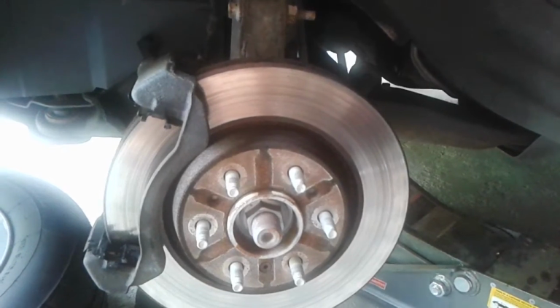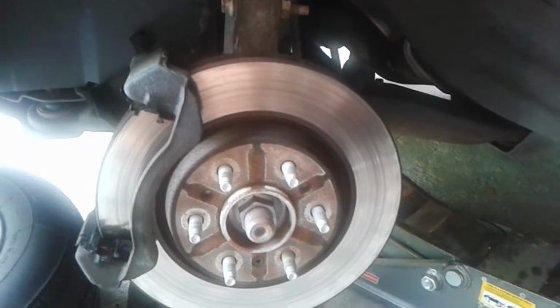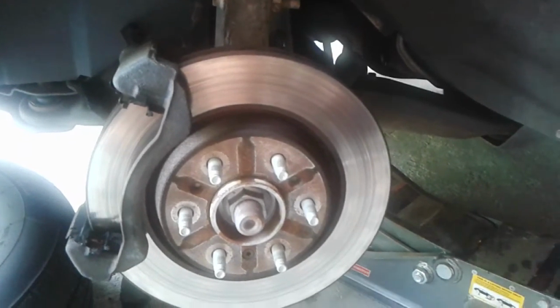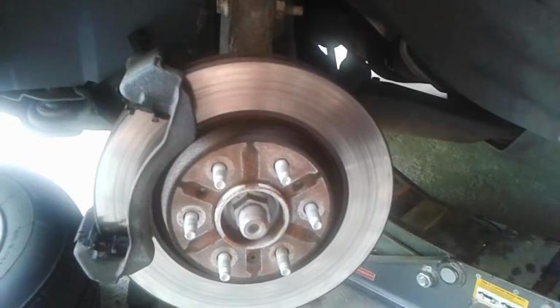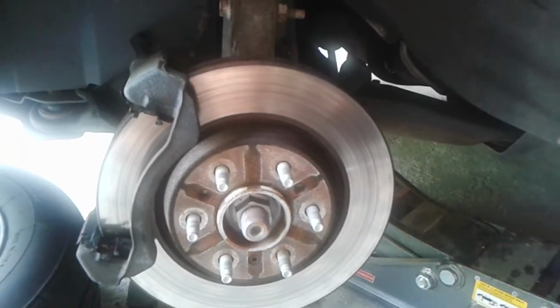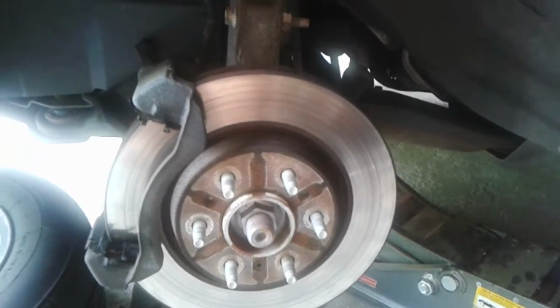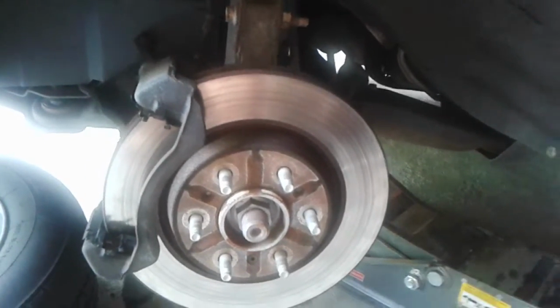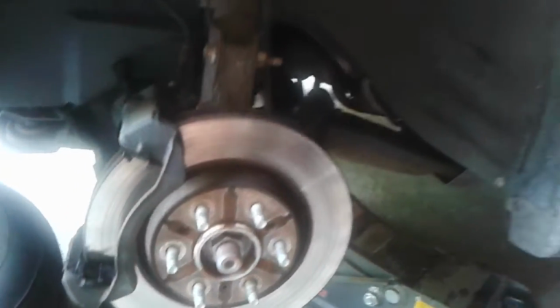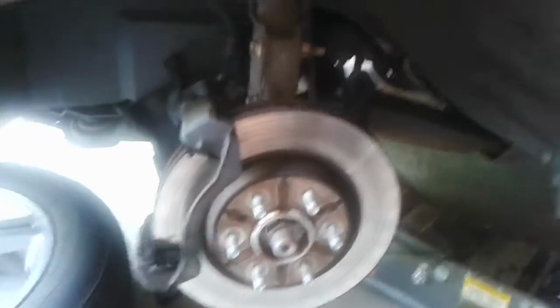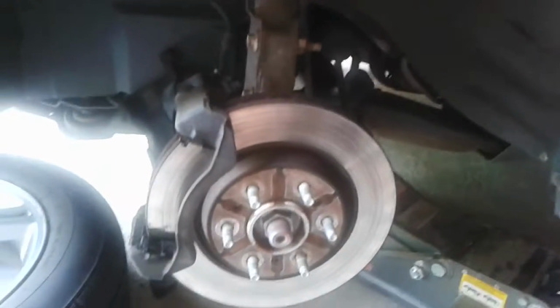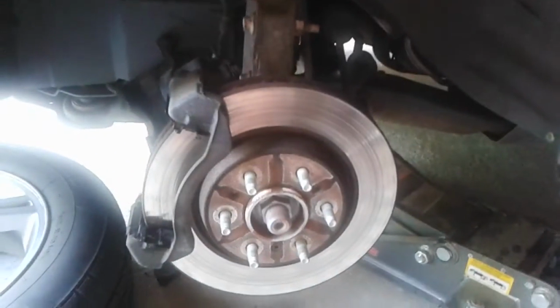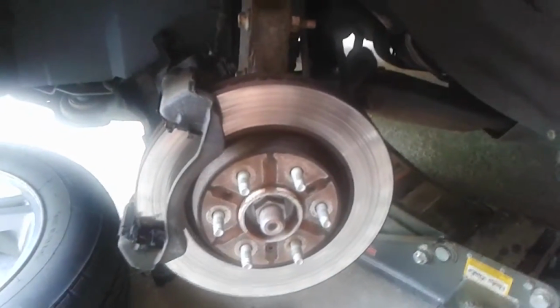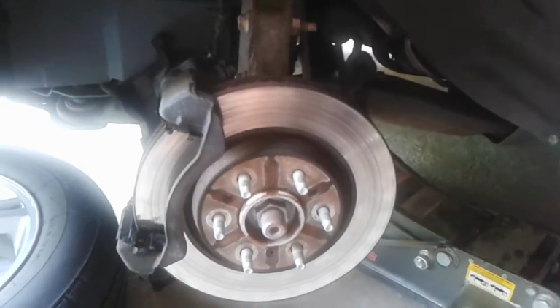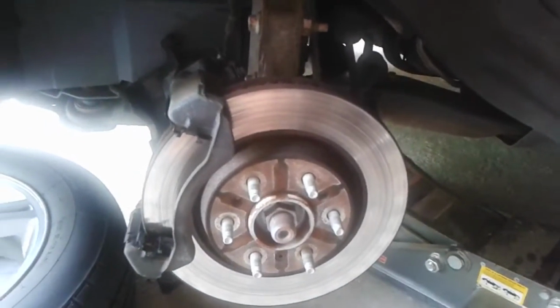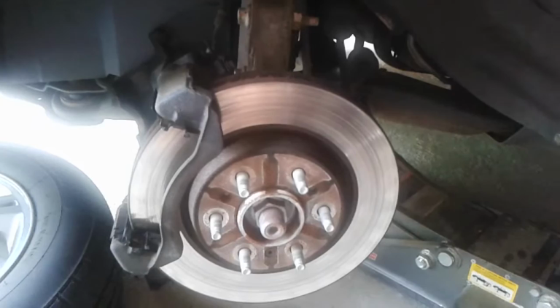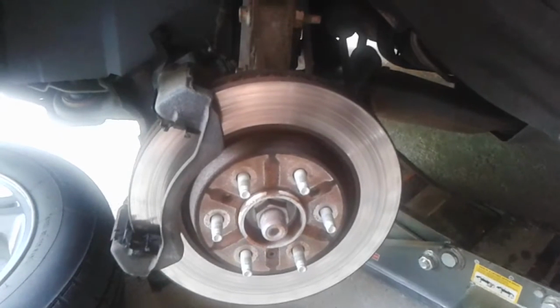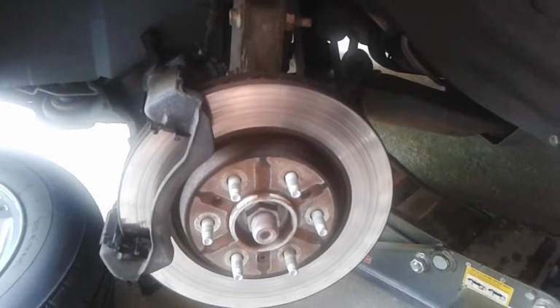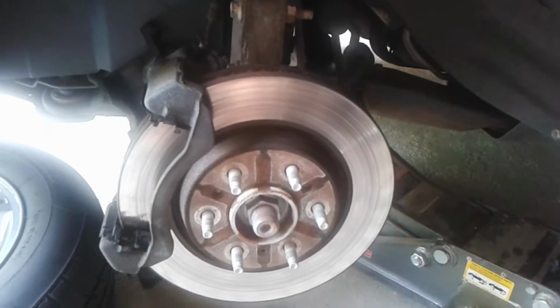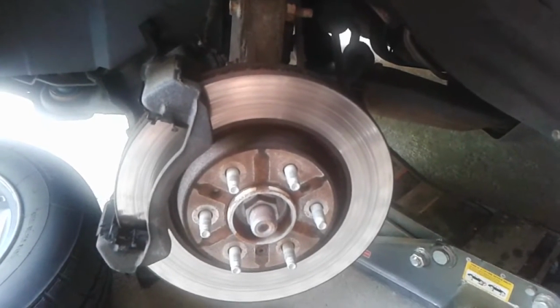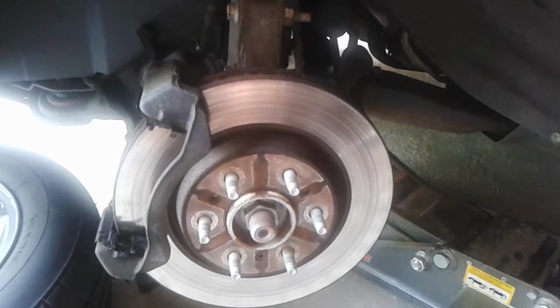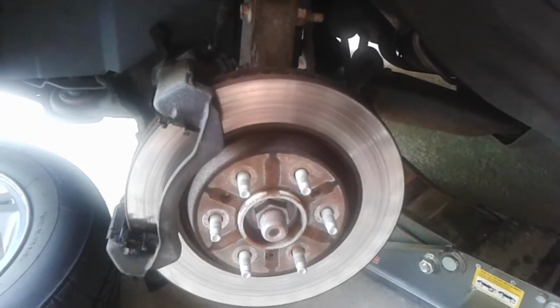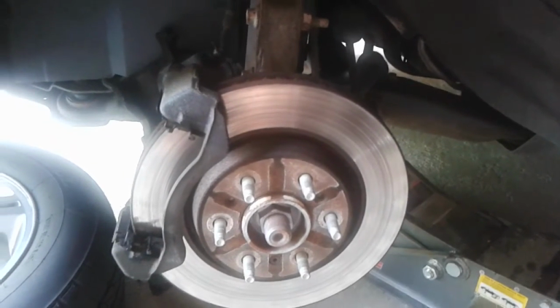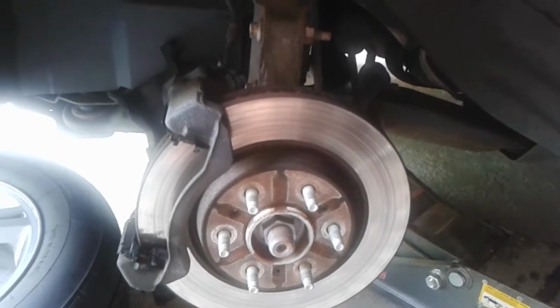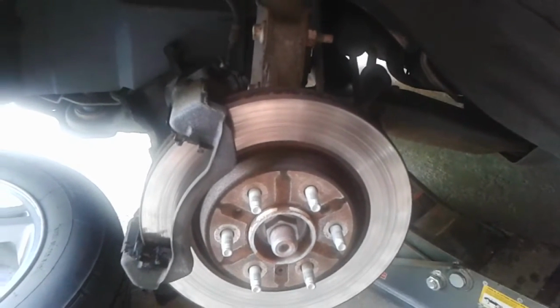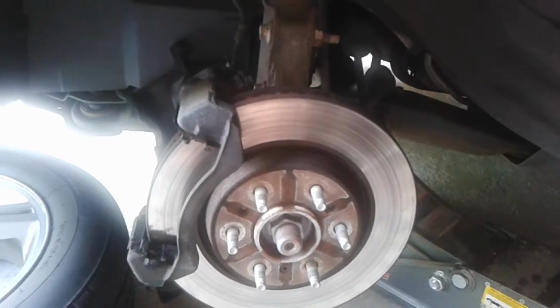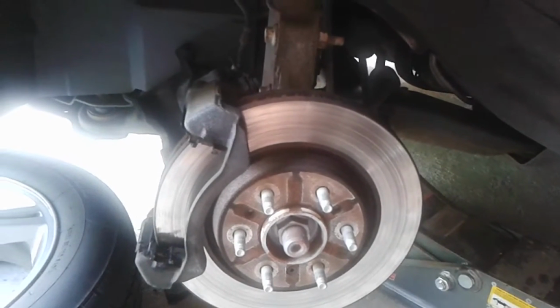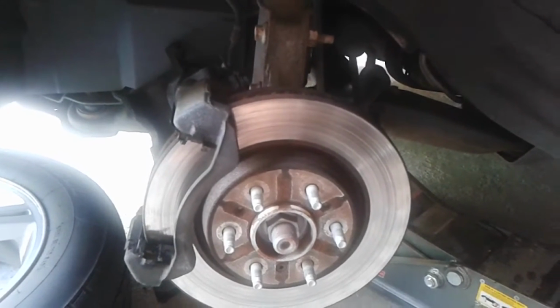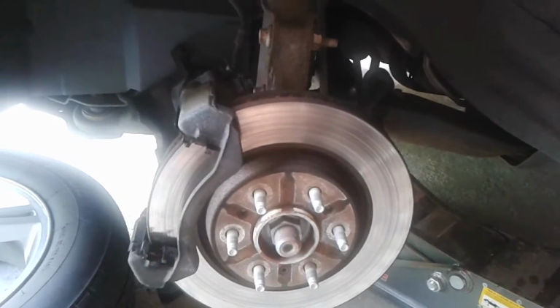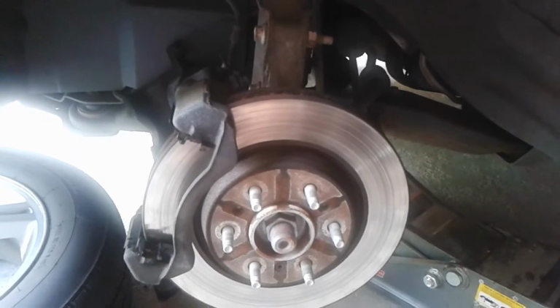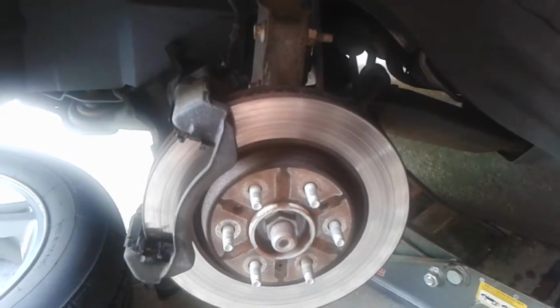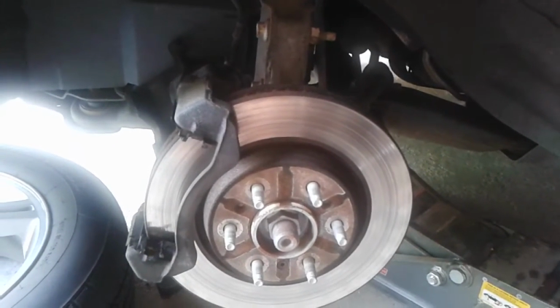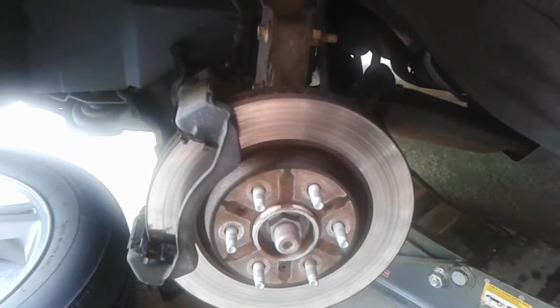This is how to change a hub assembly for a Chevy — Chevy Uplander, Malibu, Grand Am, Pontiacs, all that.